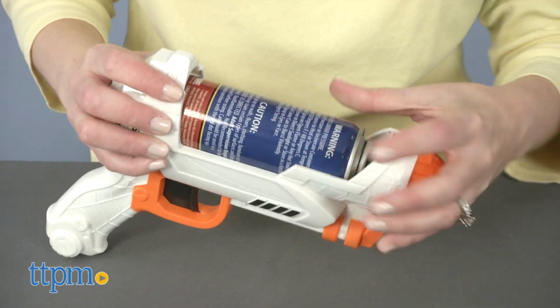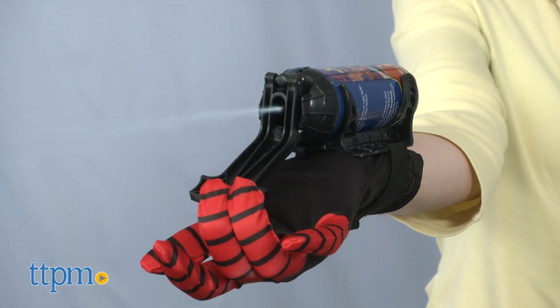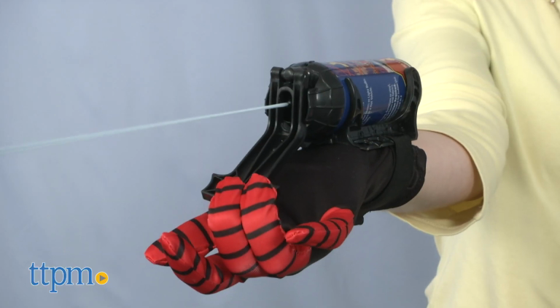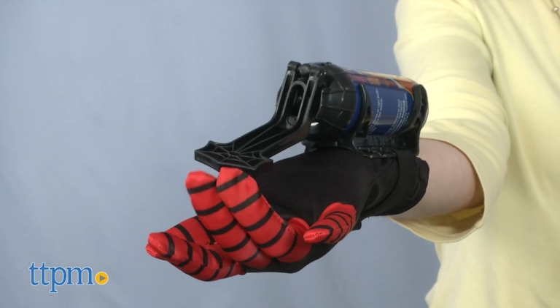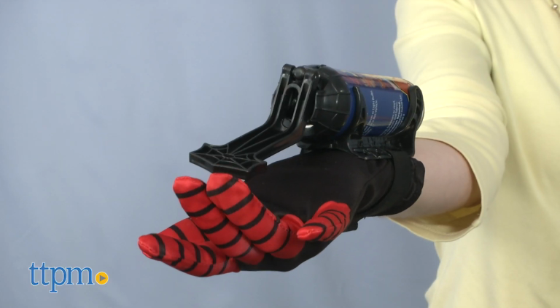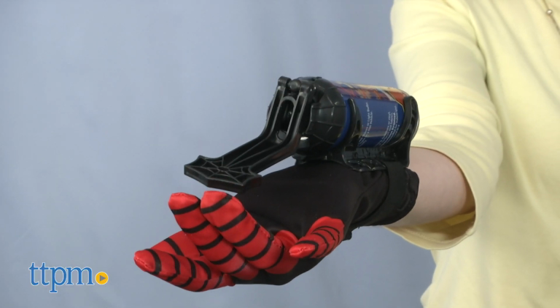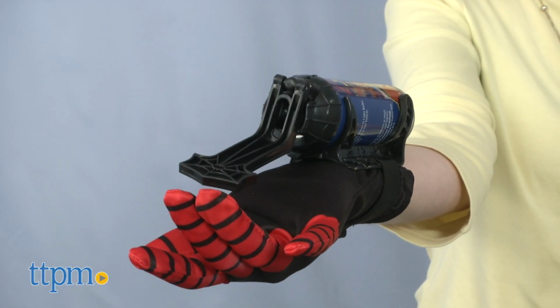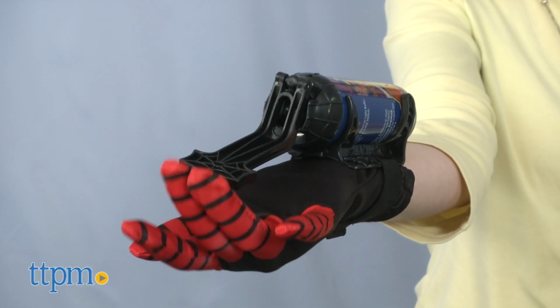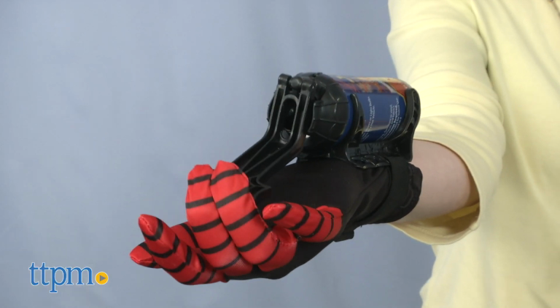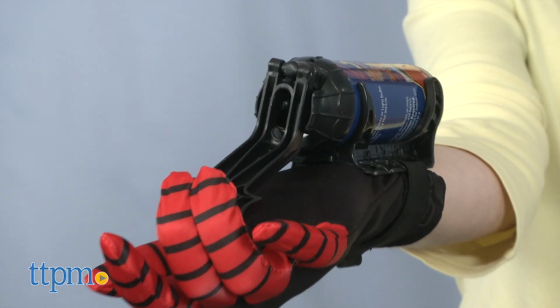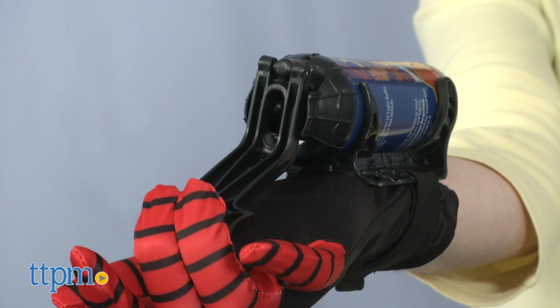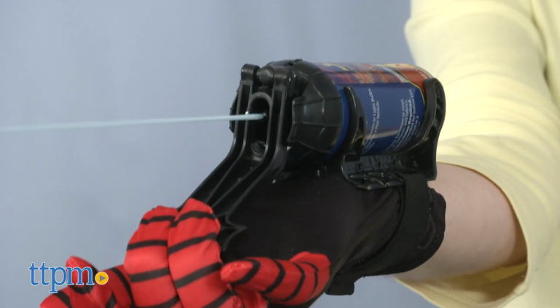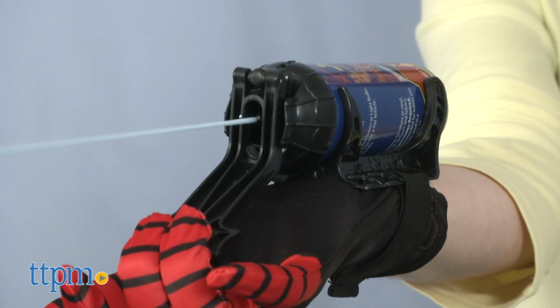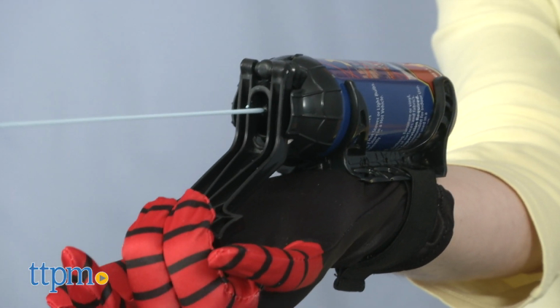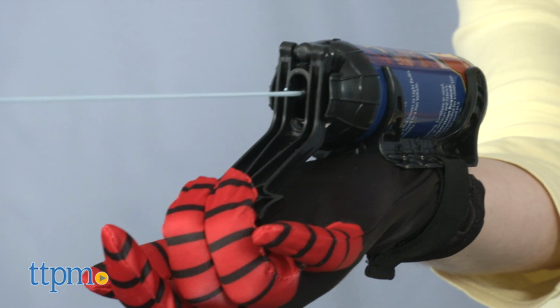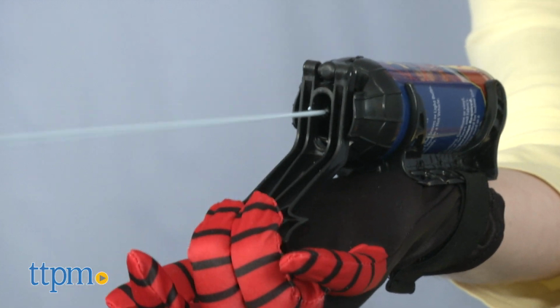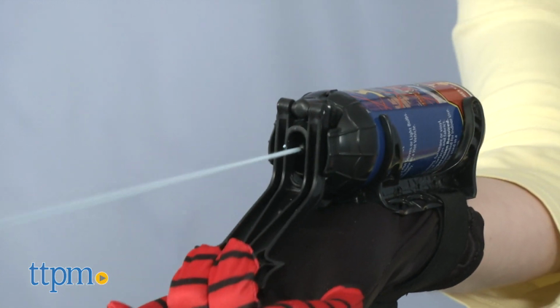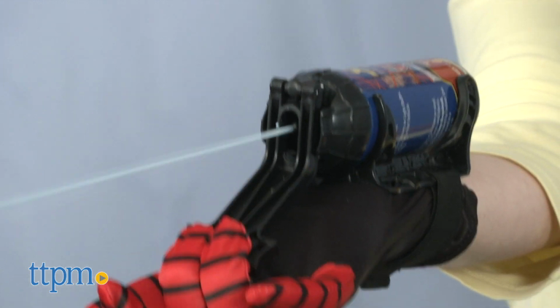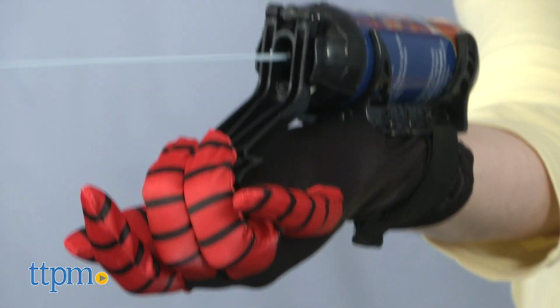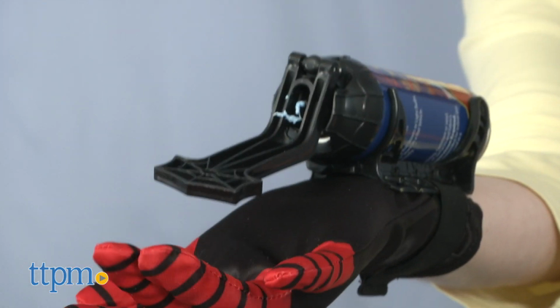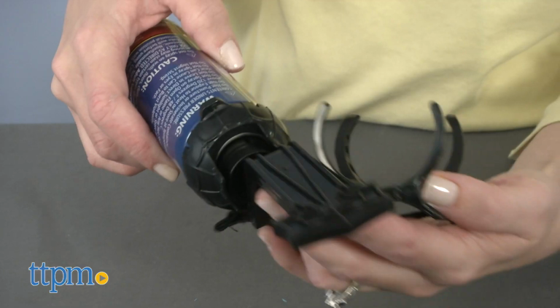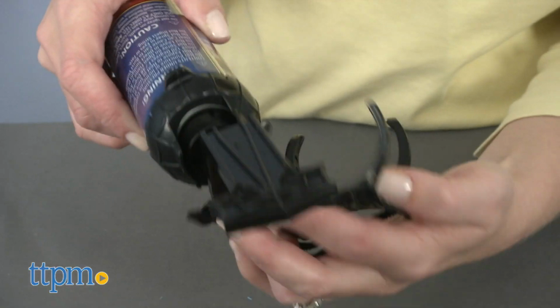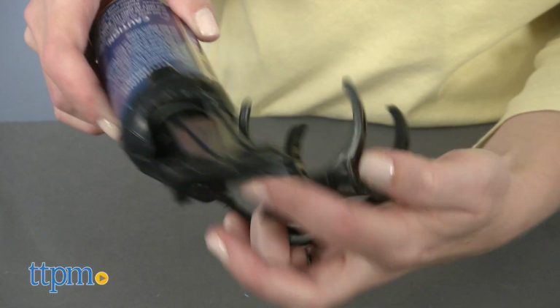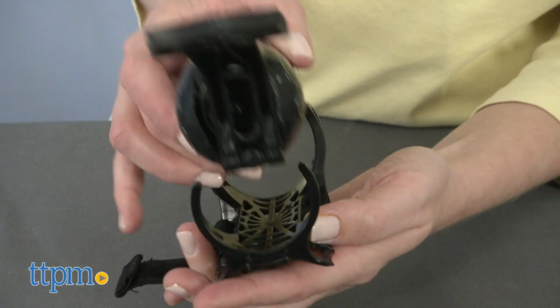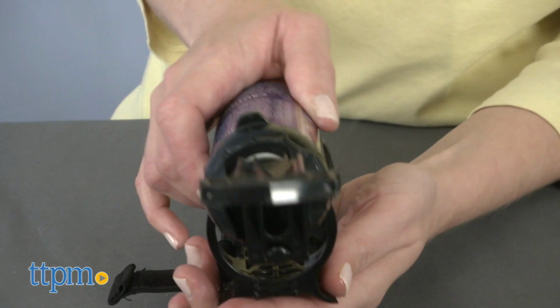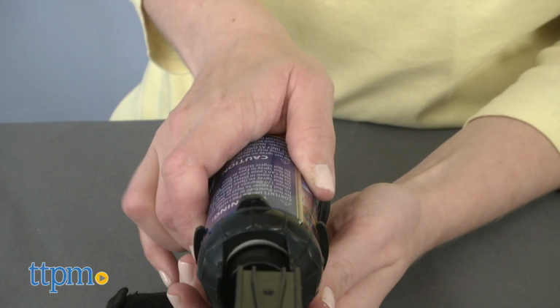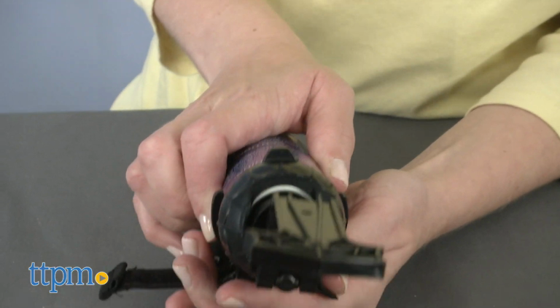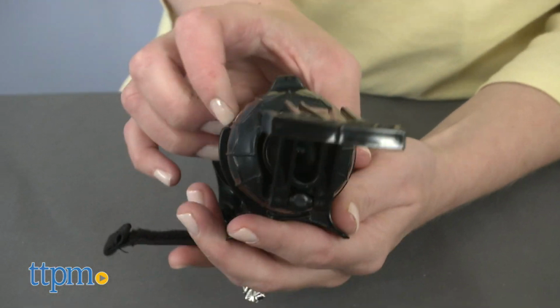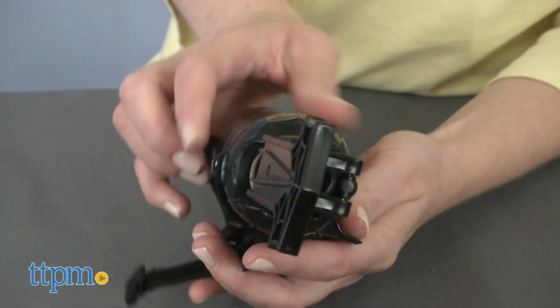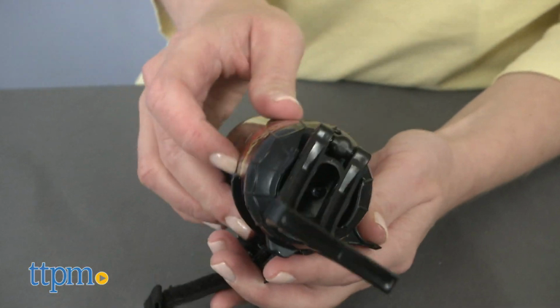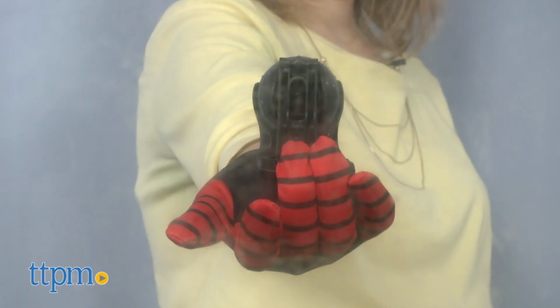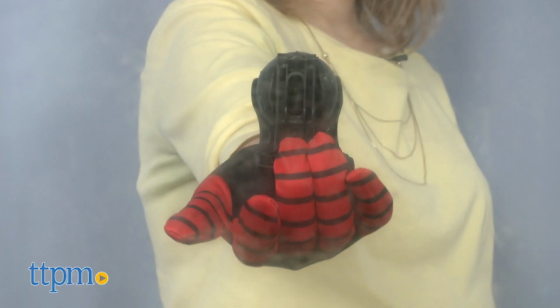Miles Morales is the newest version of Spider-Man, and his role-play set includes a black and red glove and a wearable web shooter. Insert either the can or the bottle into the web blaster and pull down on the trigger to fire.